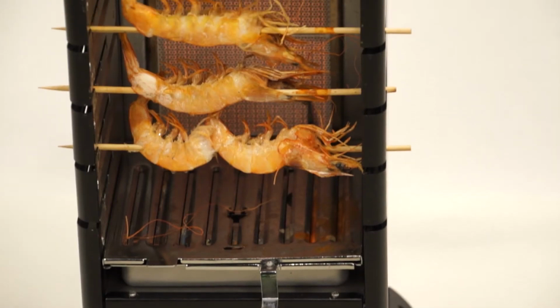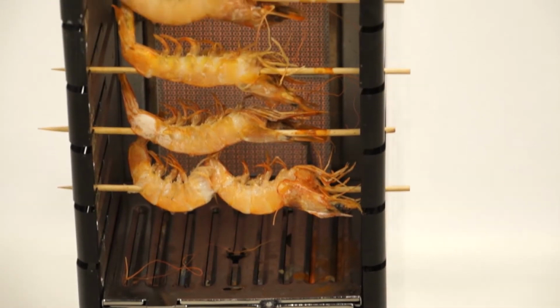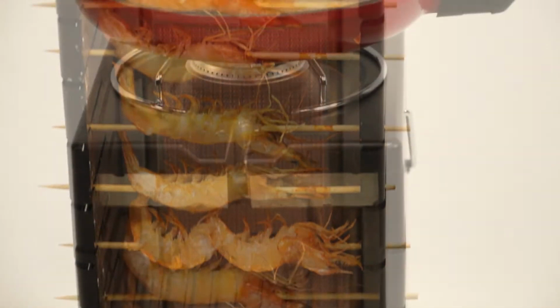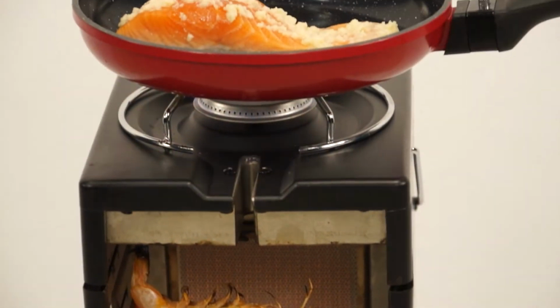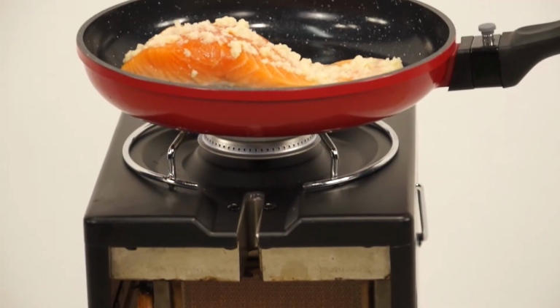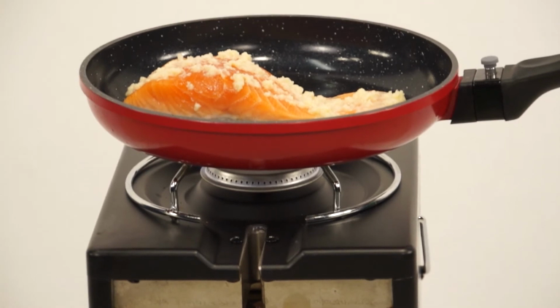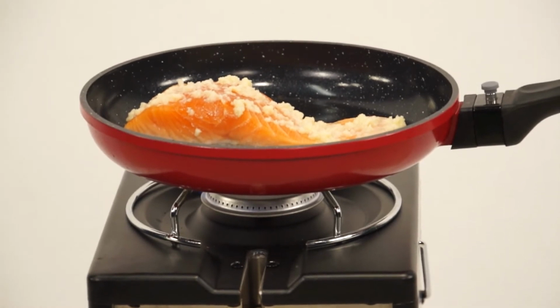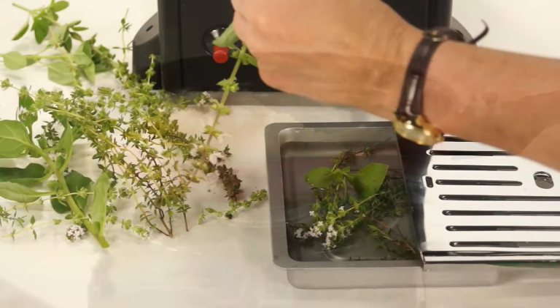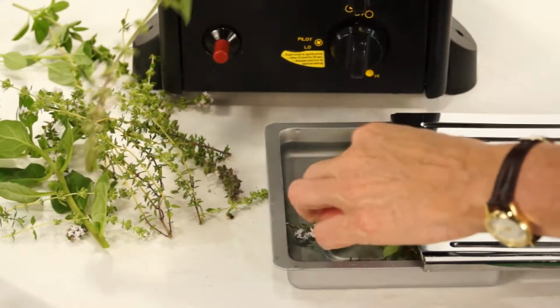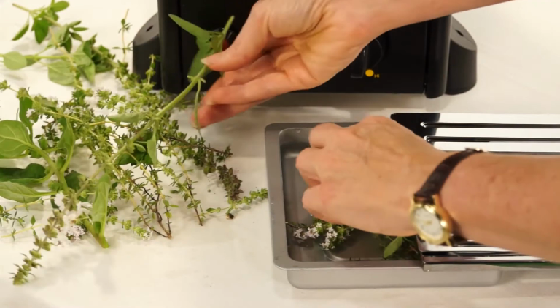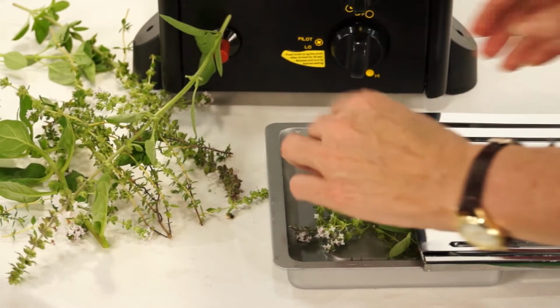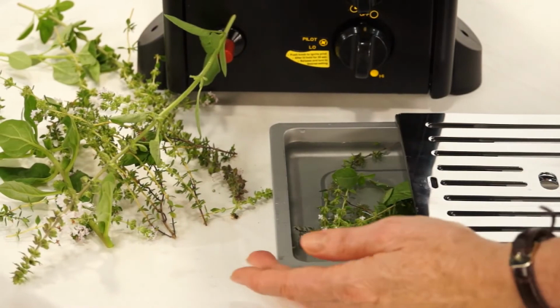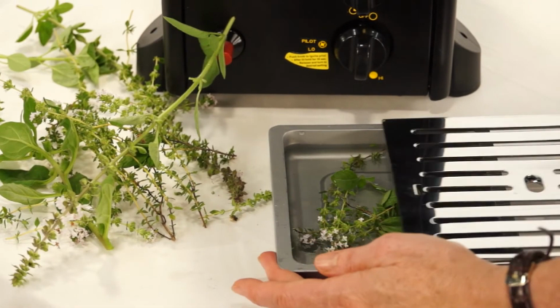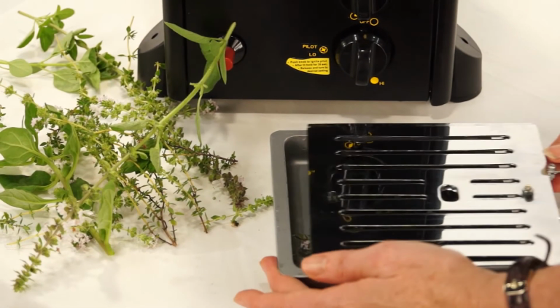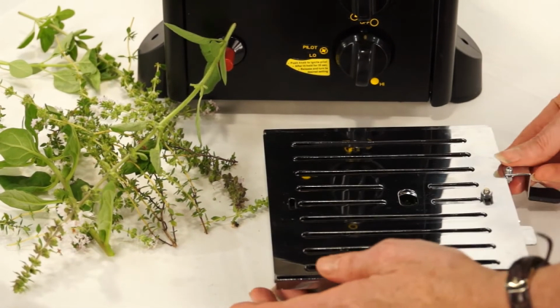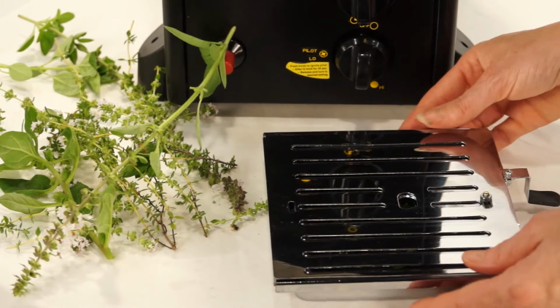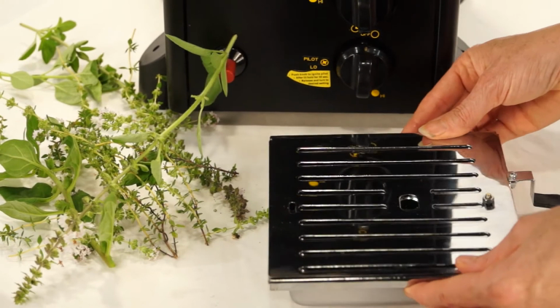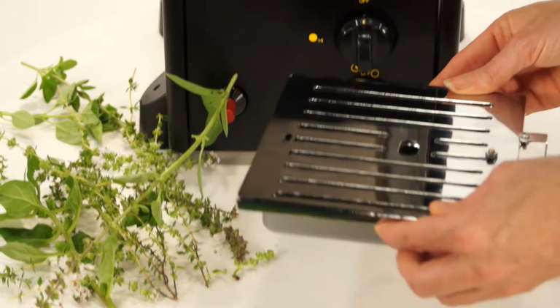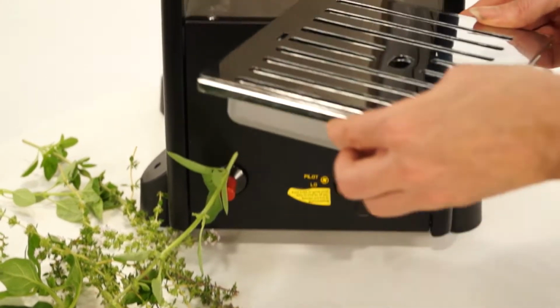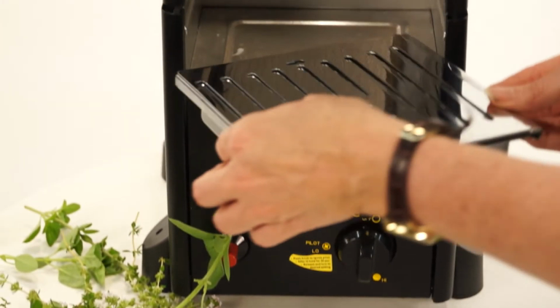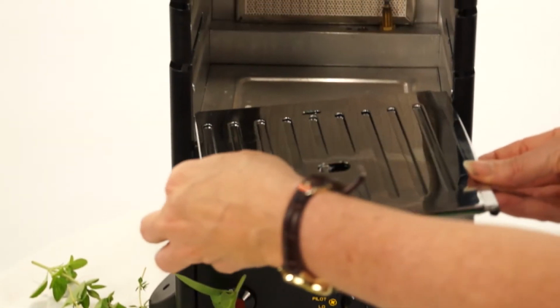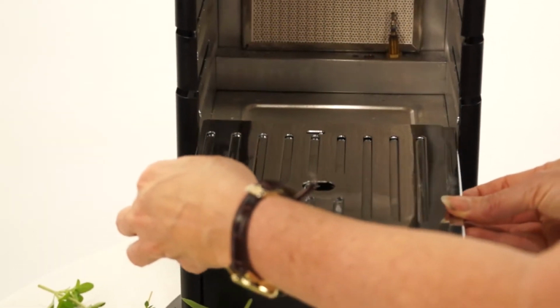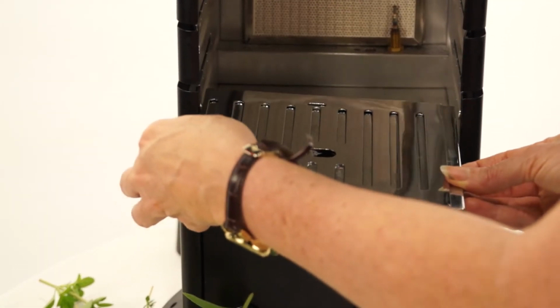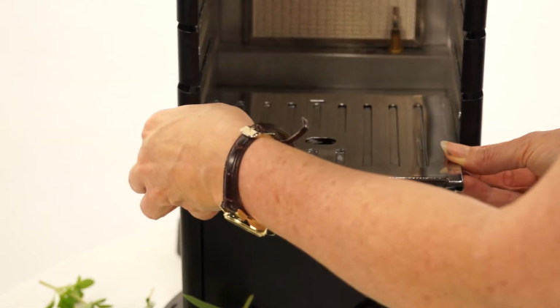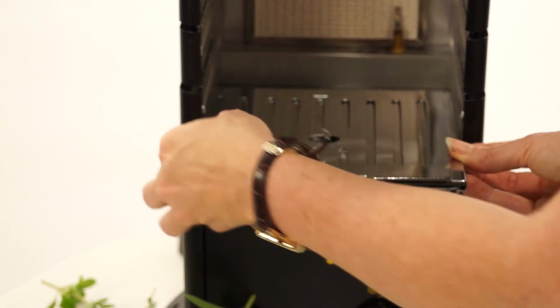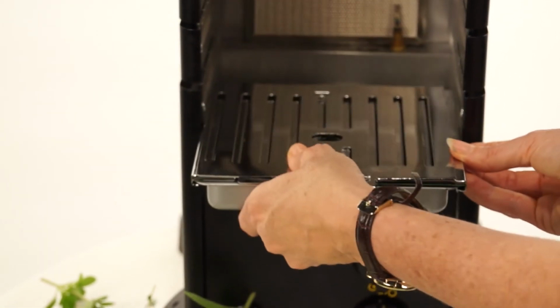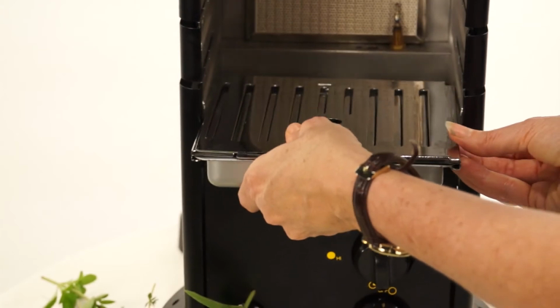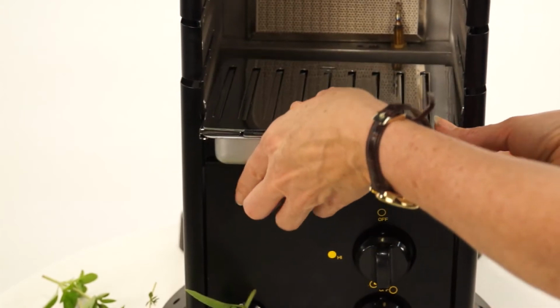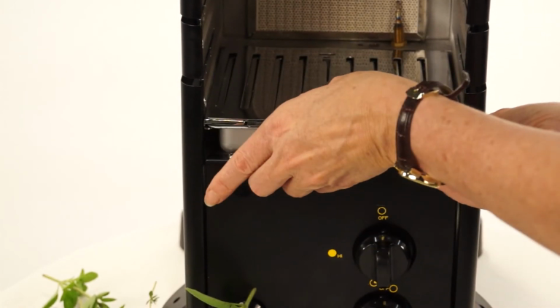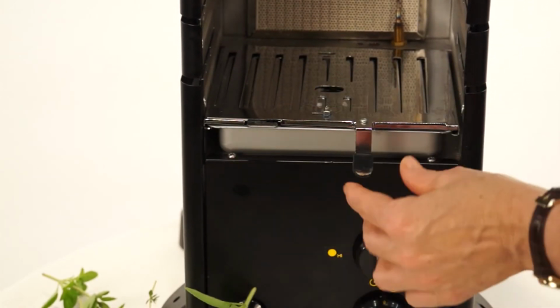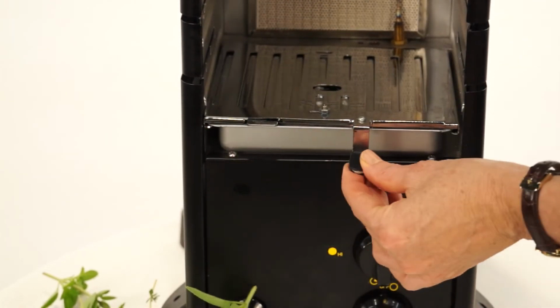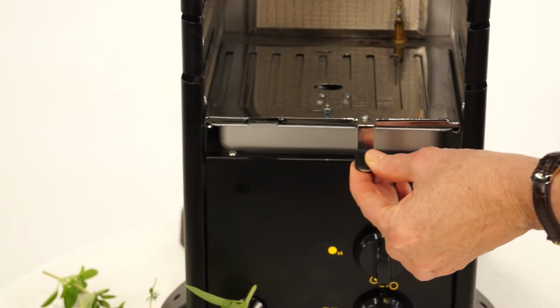The moisture infusion technique also allows you to add extra flavour to any meal, by placing aromatic herbs into the moisture tray at the bottom. This then infuses through the food as it cooks, resulting in the most tasty cuisine.